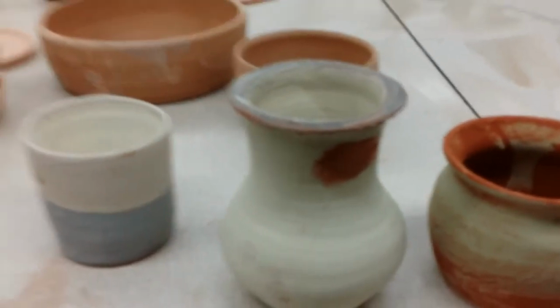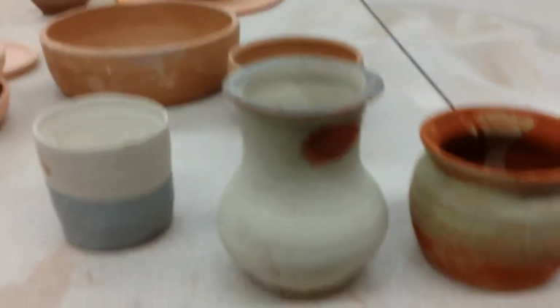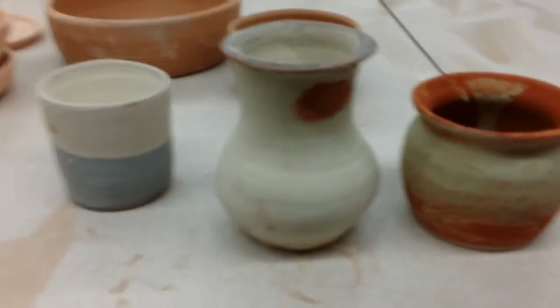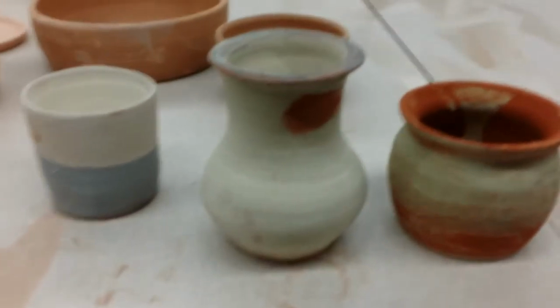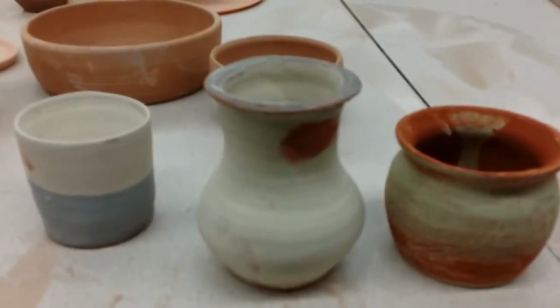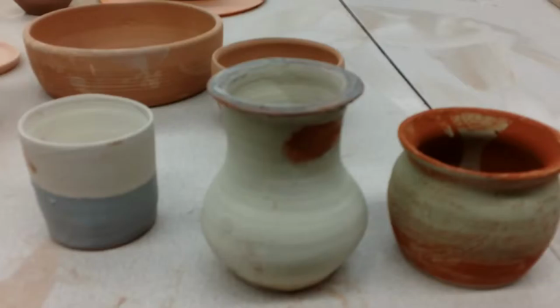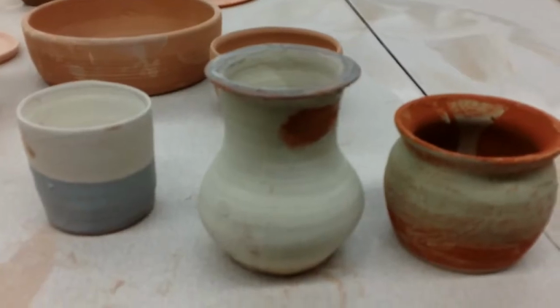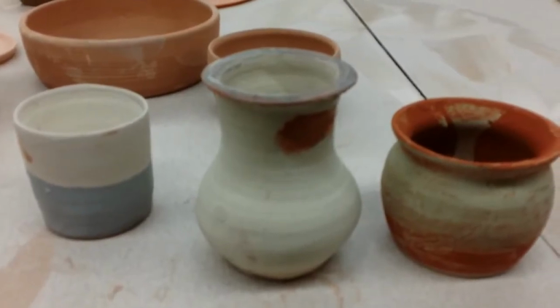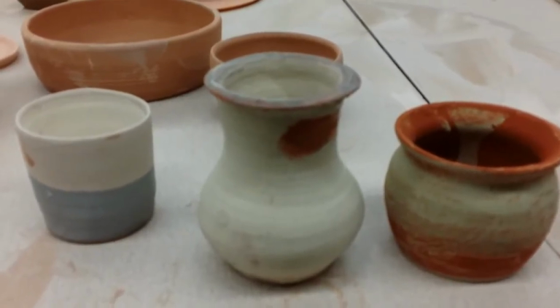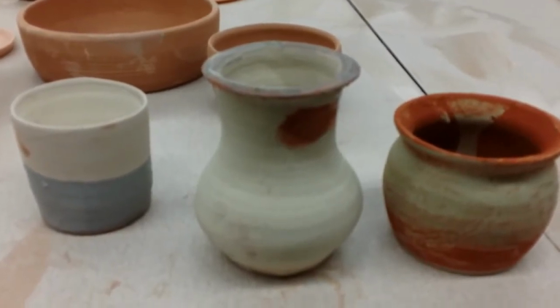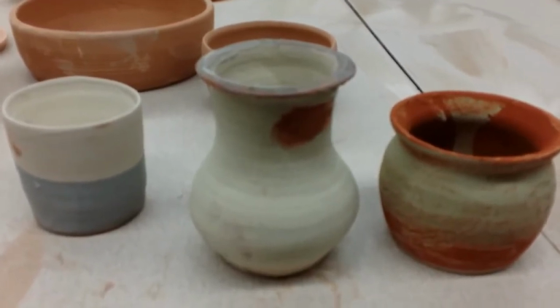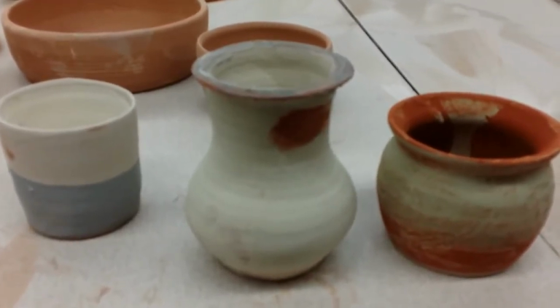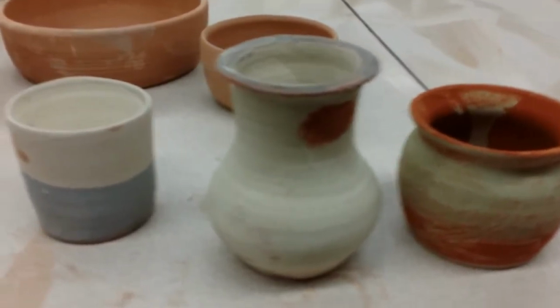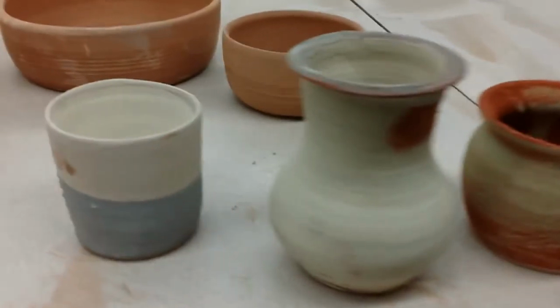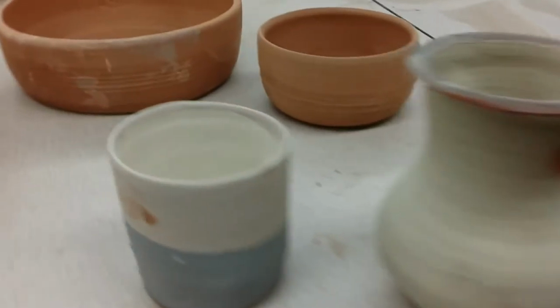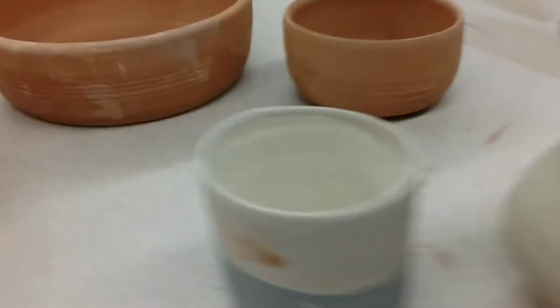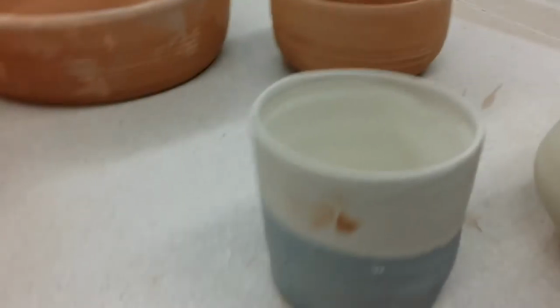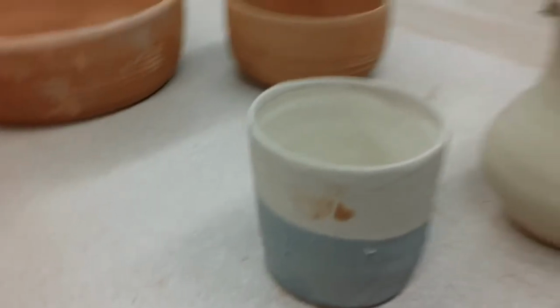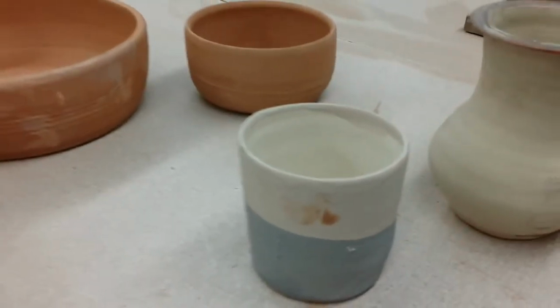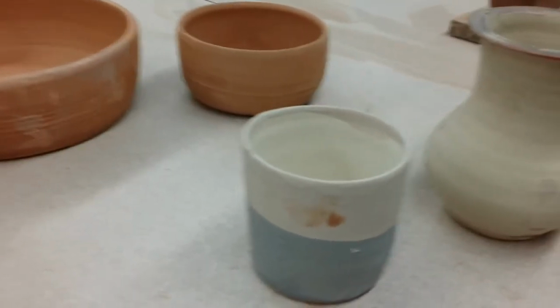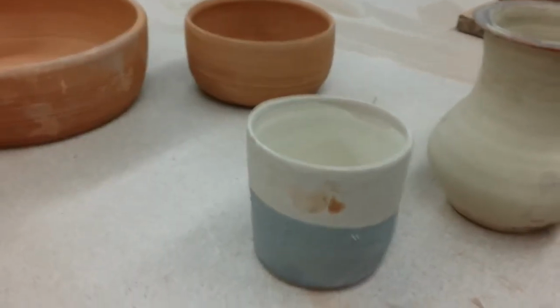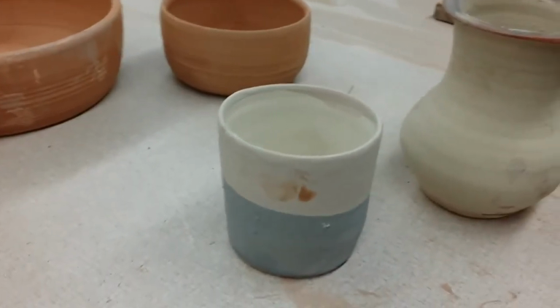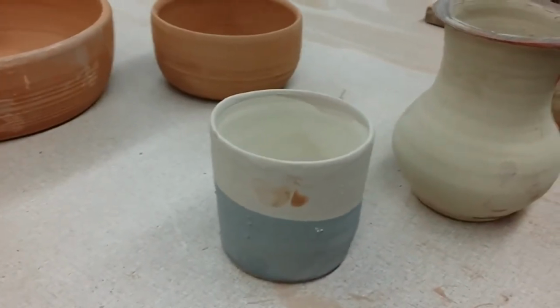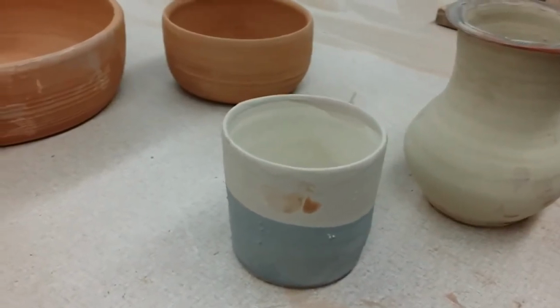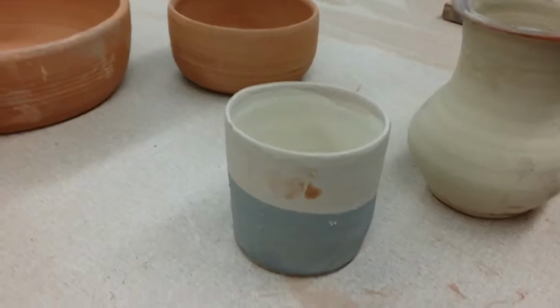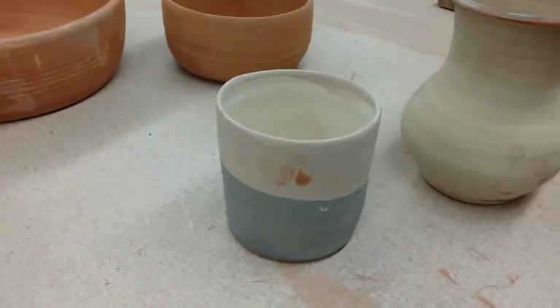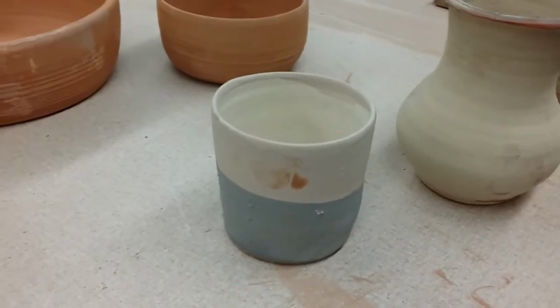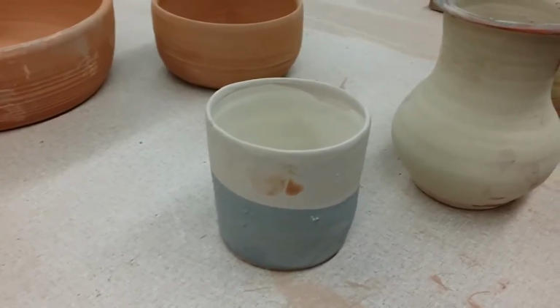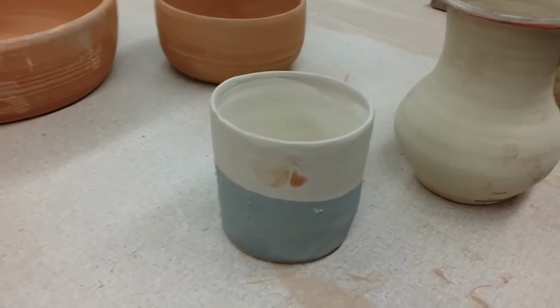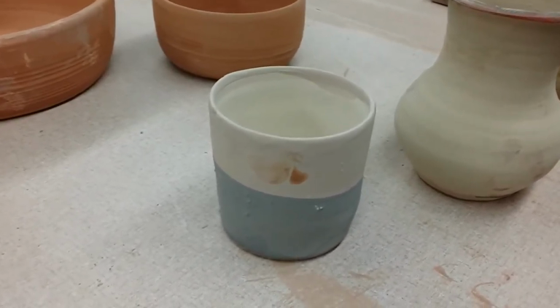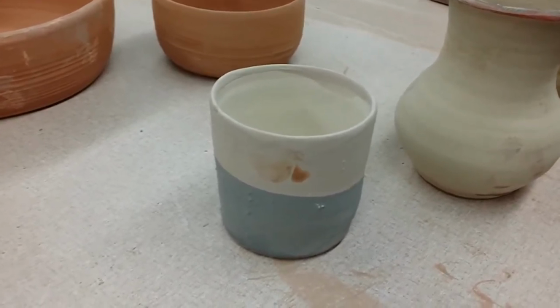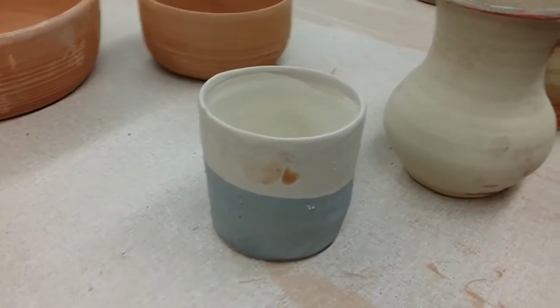Here's a vase I made, glazed it, ready to fire. Here's a cup I made, Frances glazed it, ready to fire.